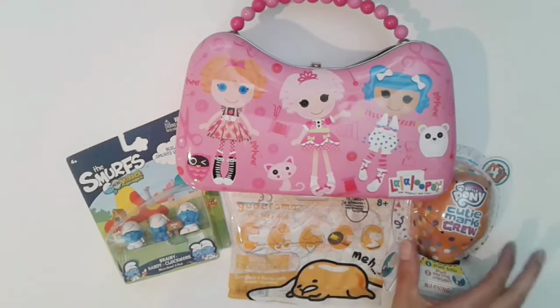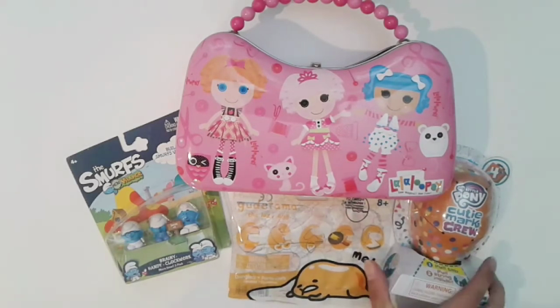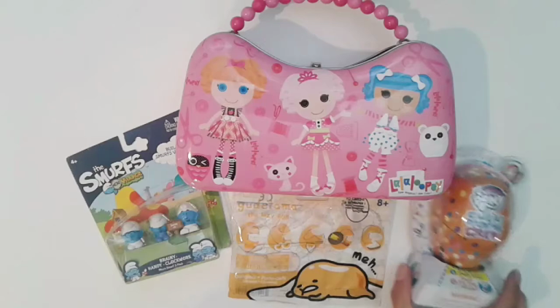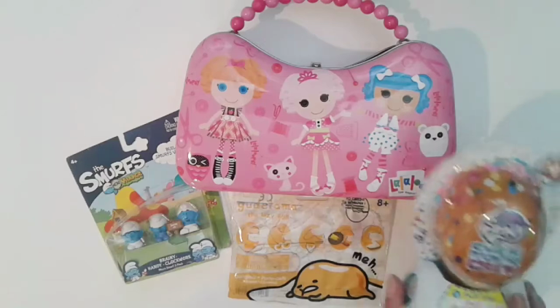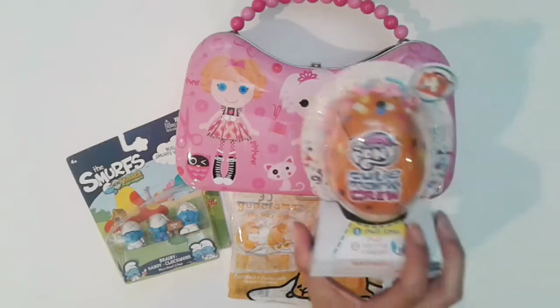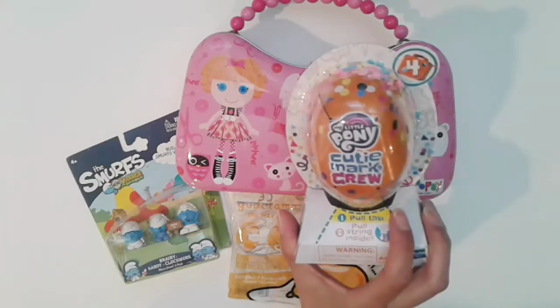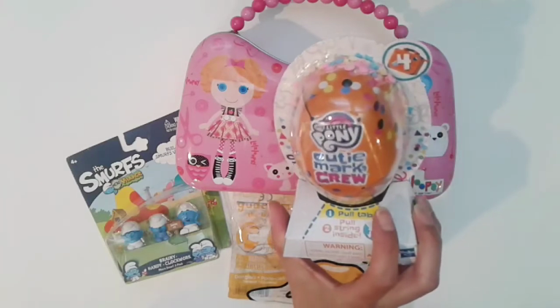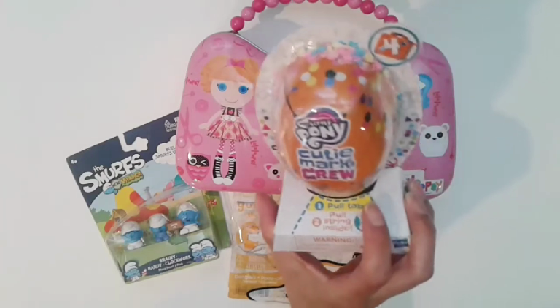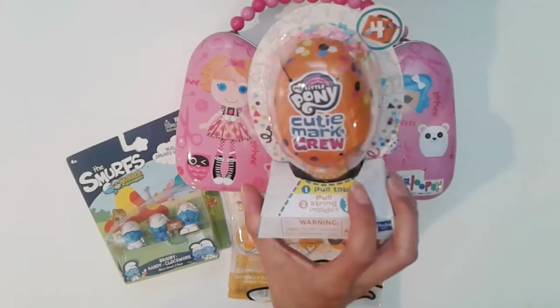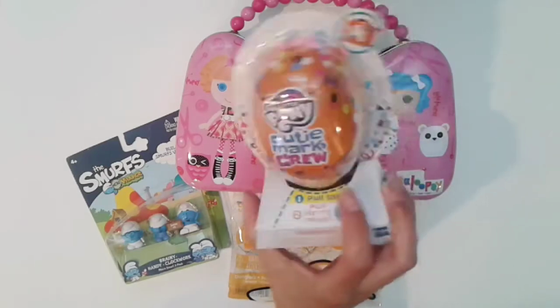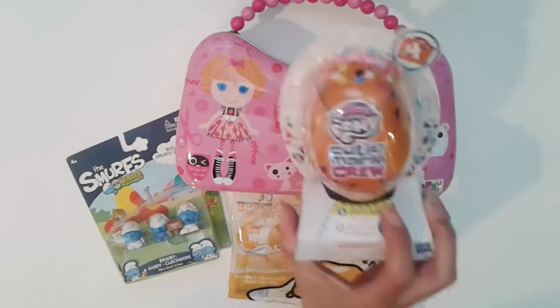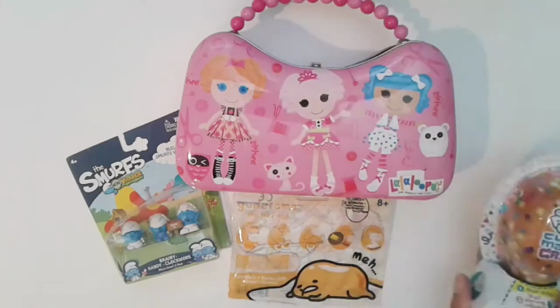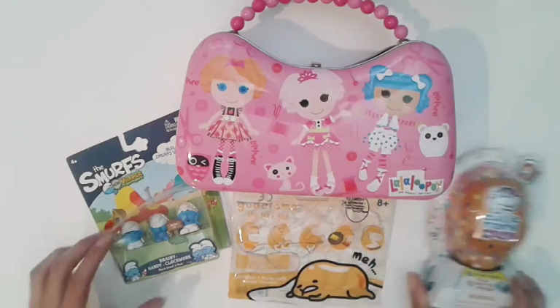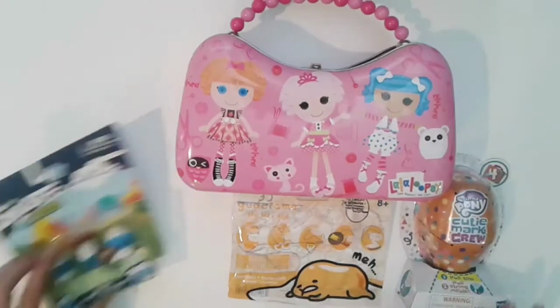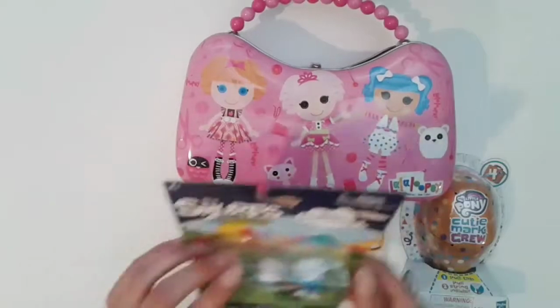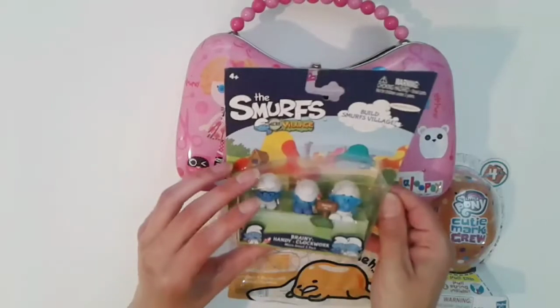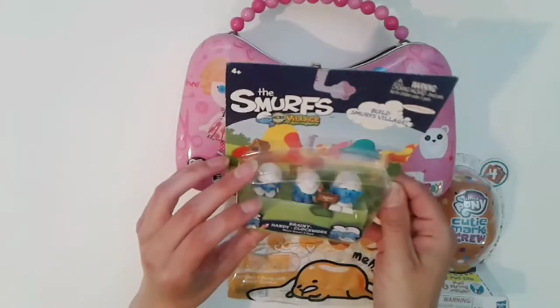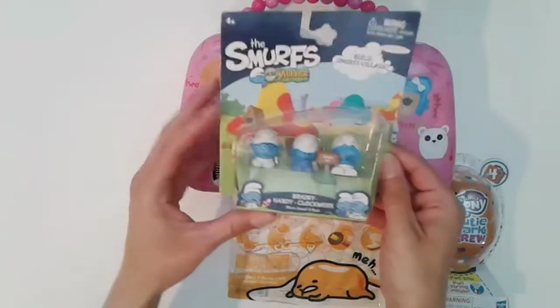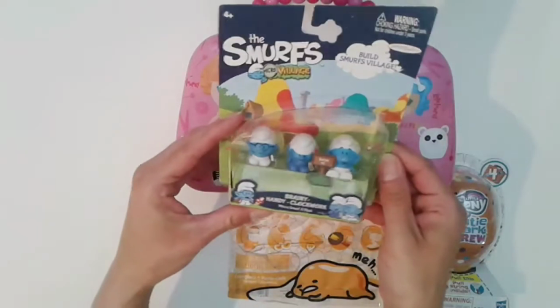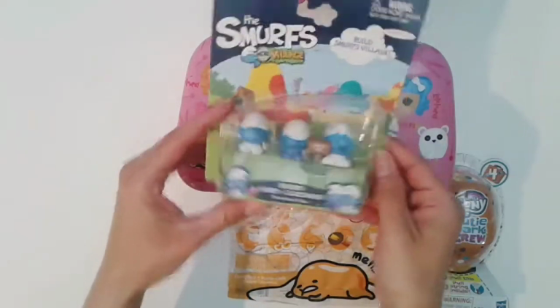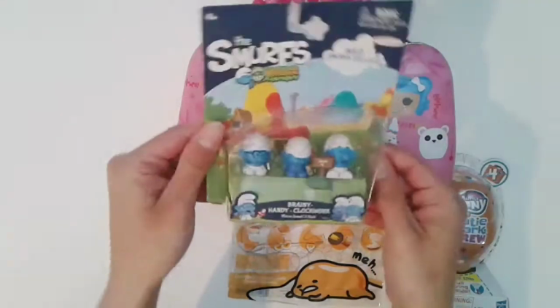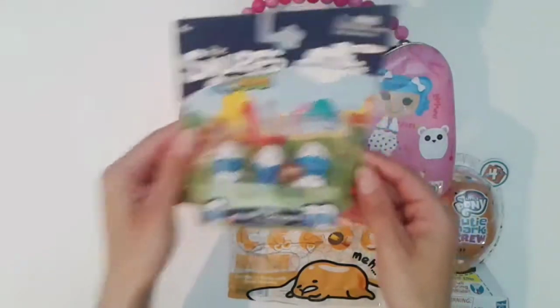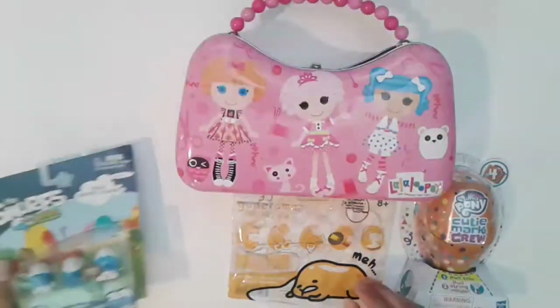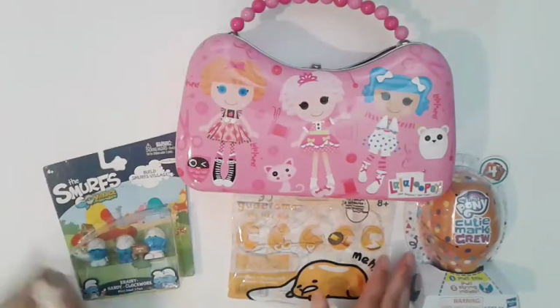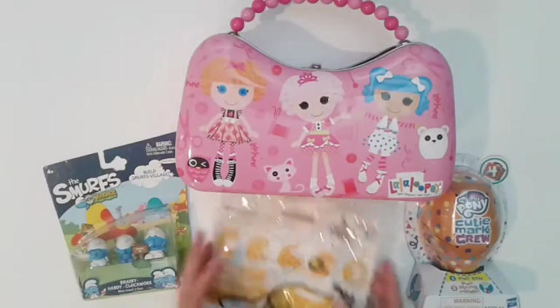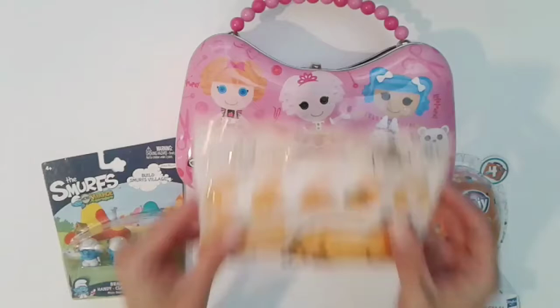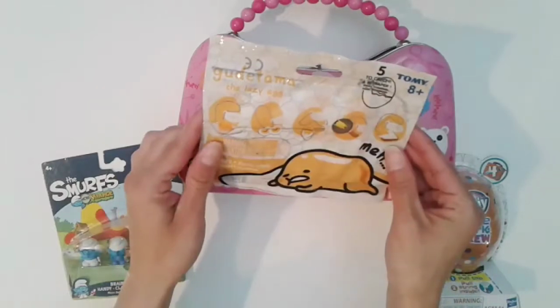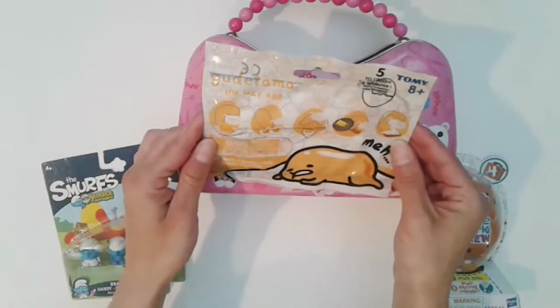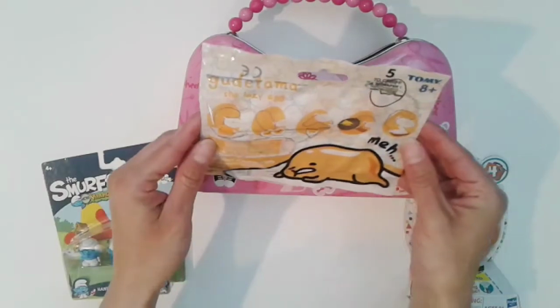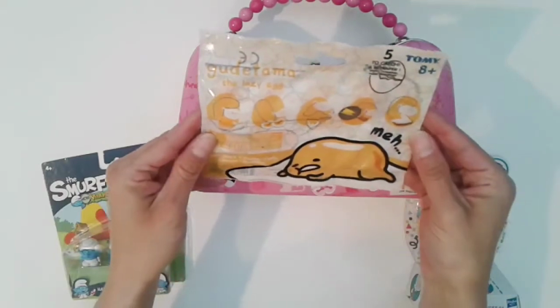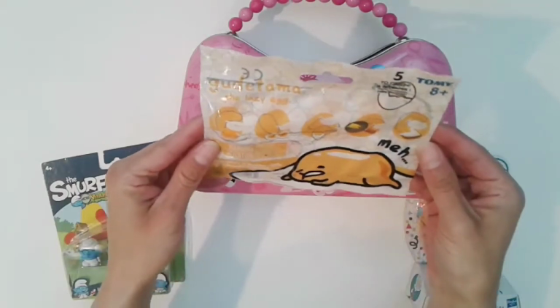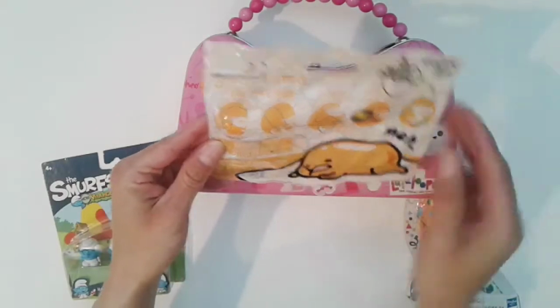She also got me a Cutie Mark Crew My Little Pony, and she got me Smurfs Village toys. And I got this at Dollar Tree — a lazy egg.